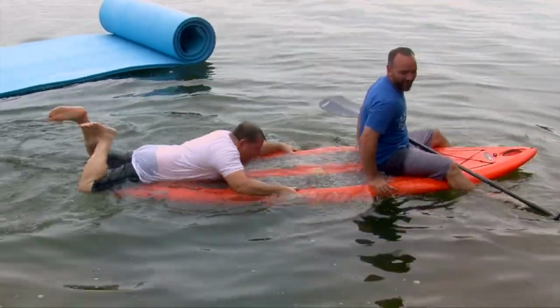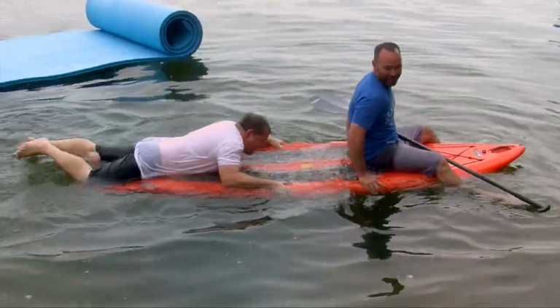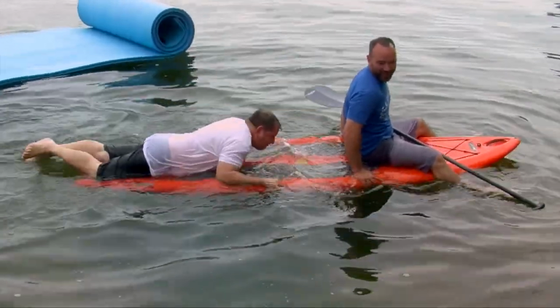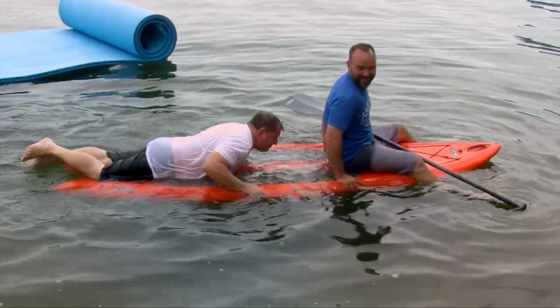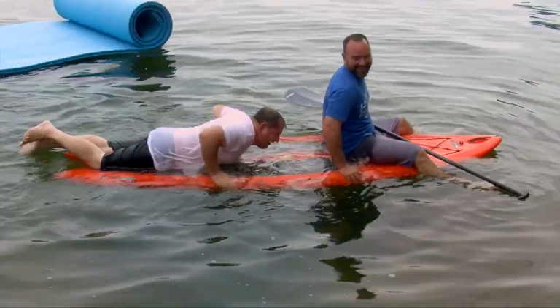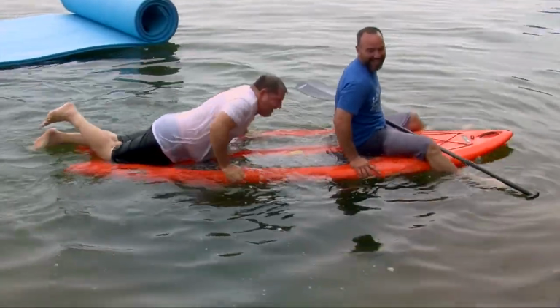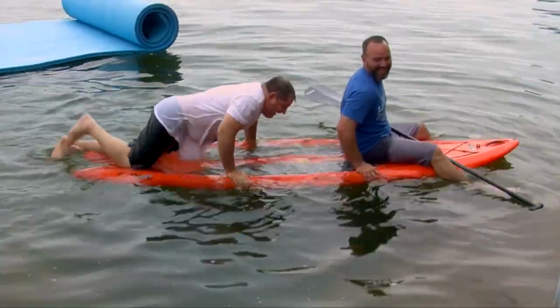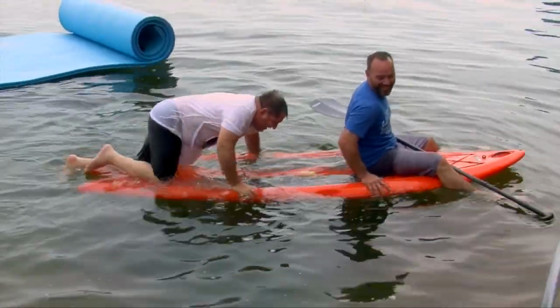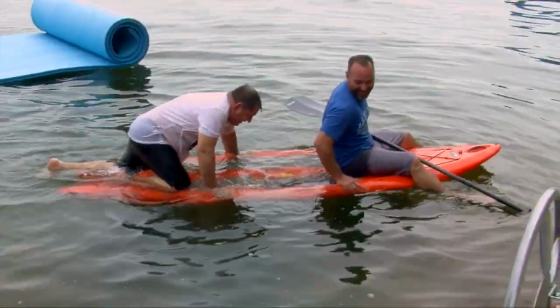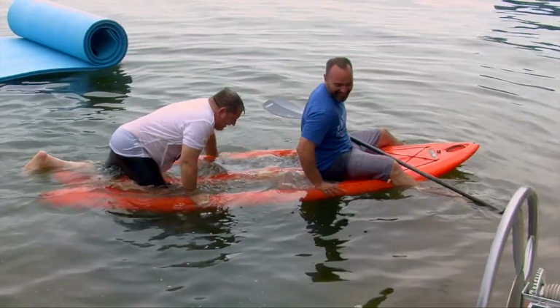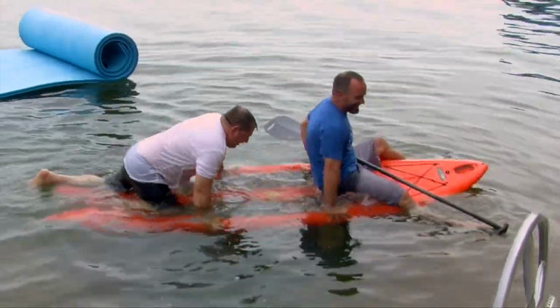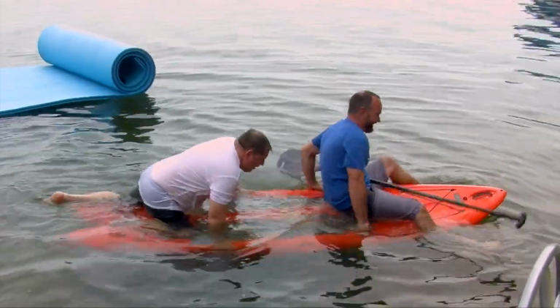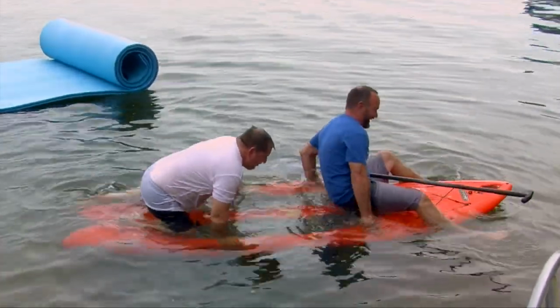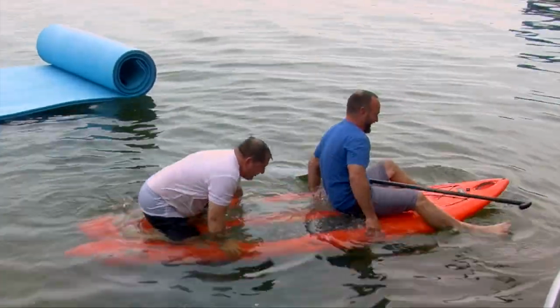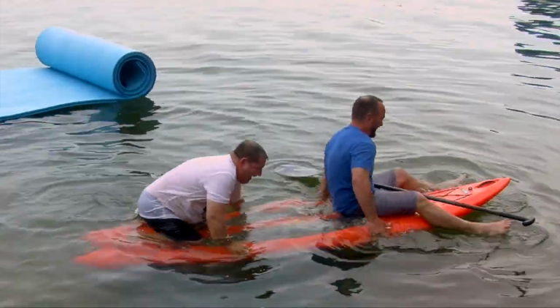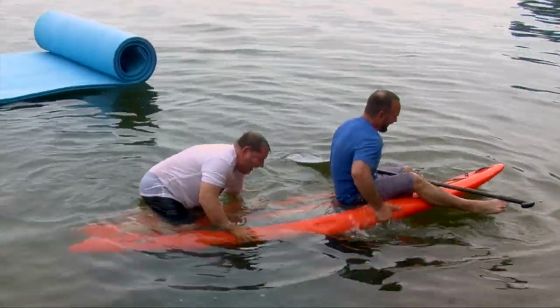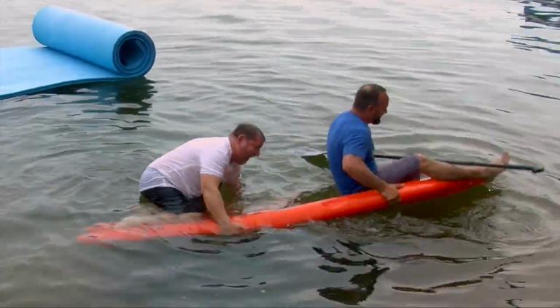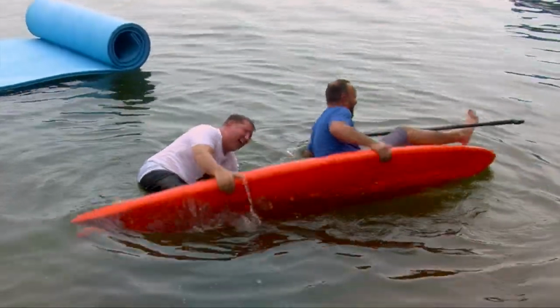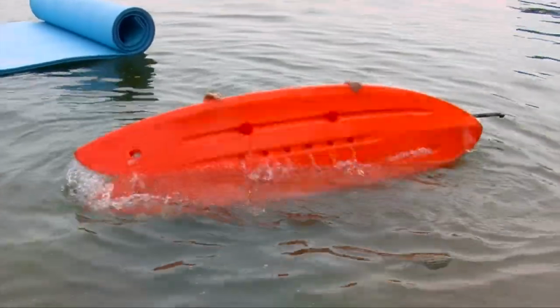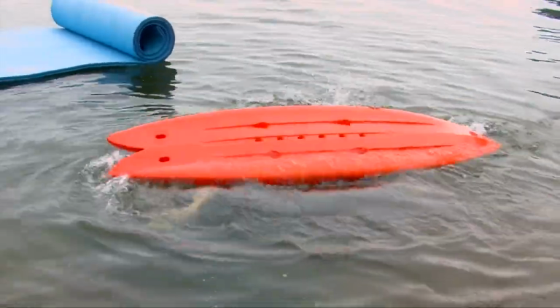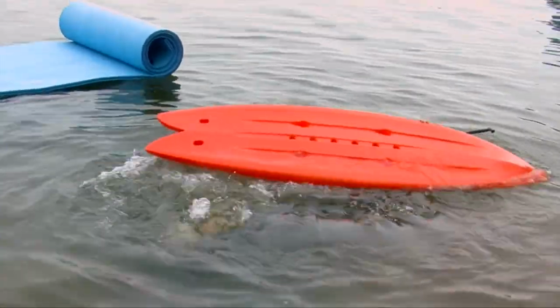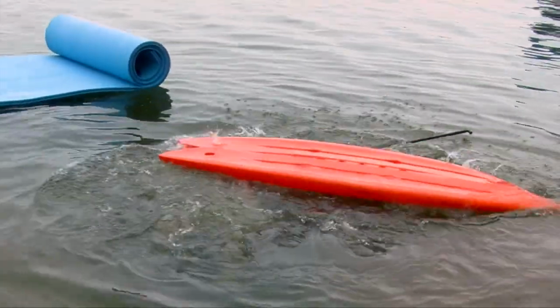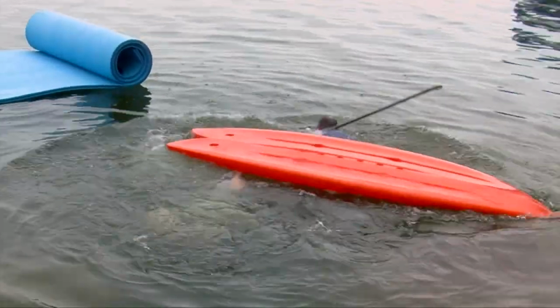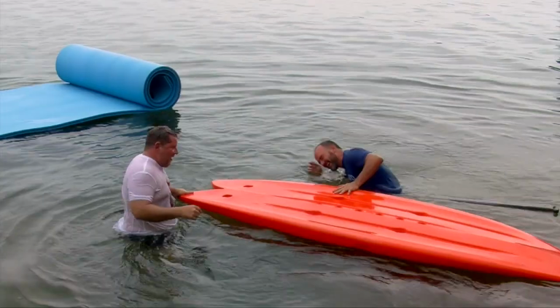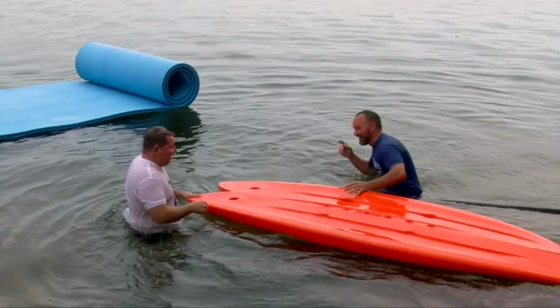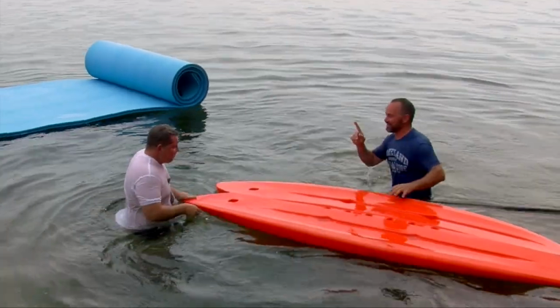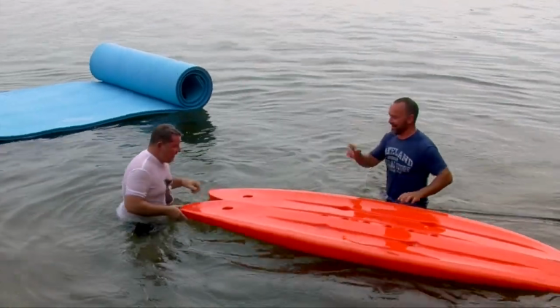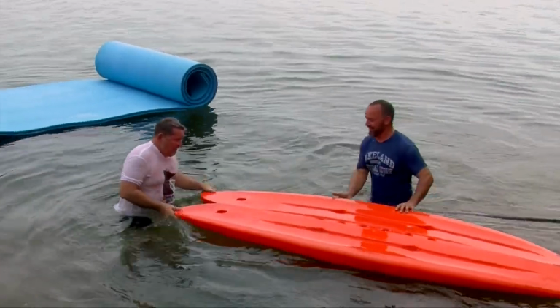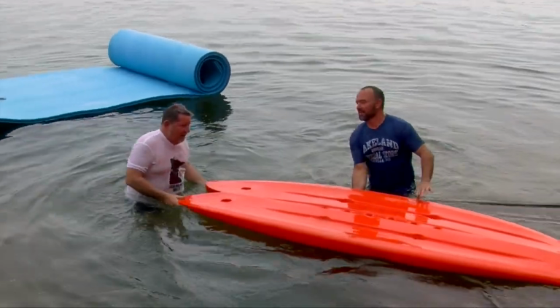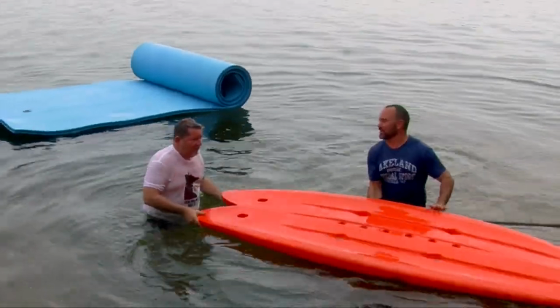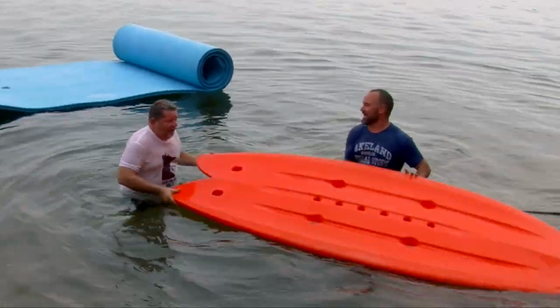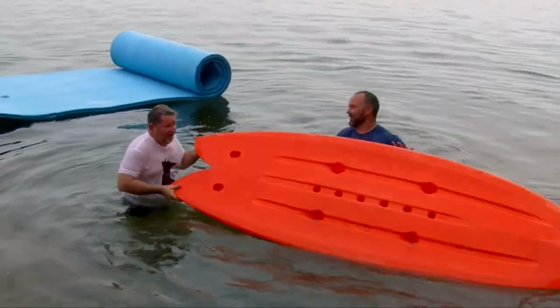Or flop like a fish! We're going down! That was not how to do it. Now I'll show everybody how to do it.